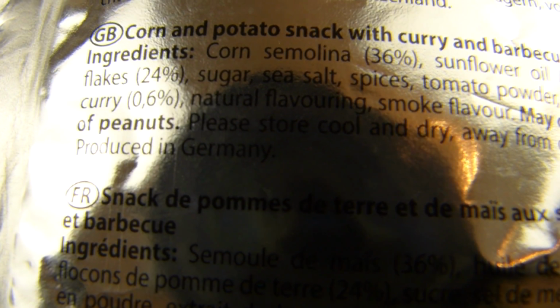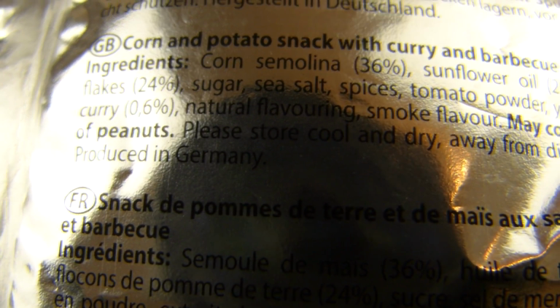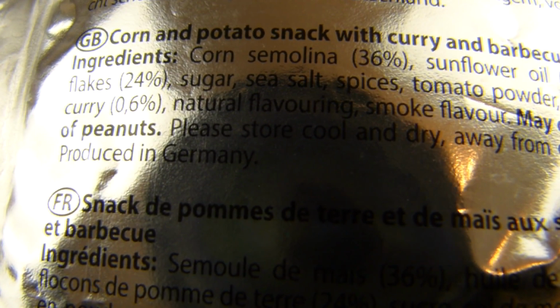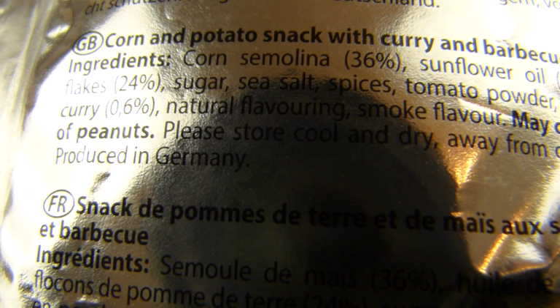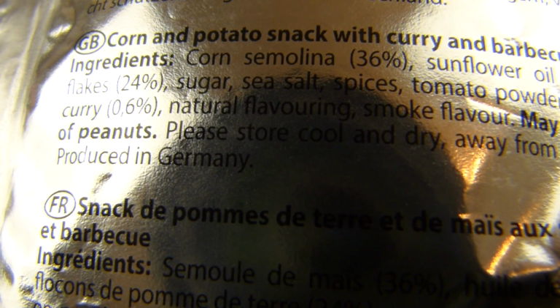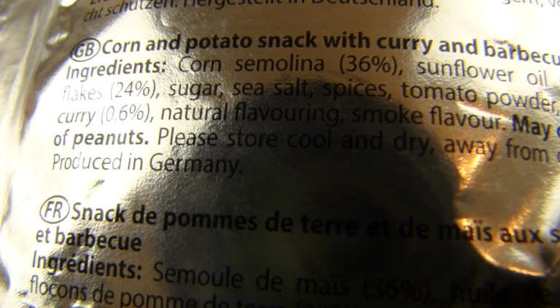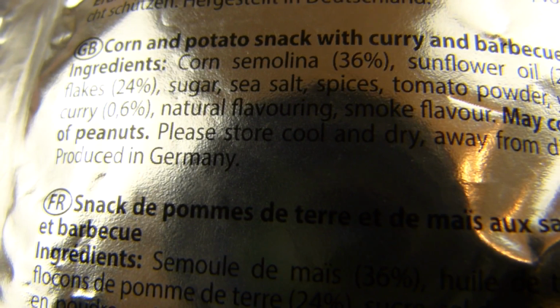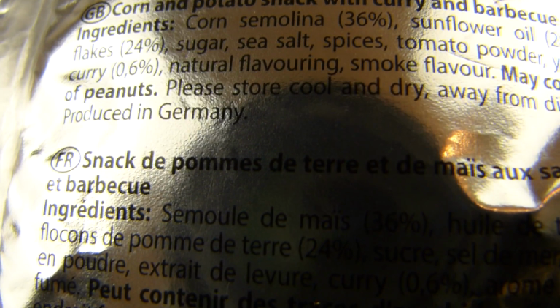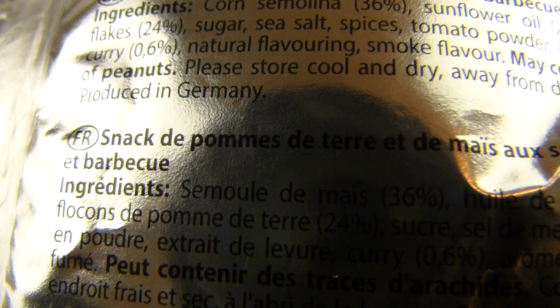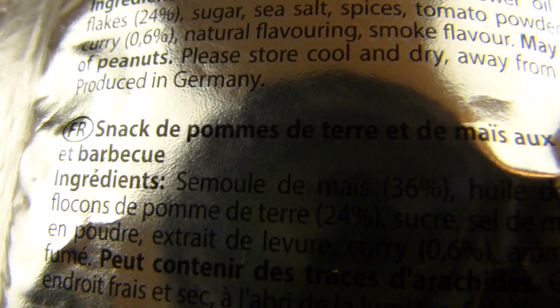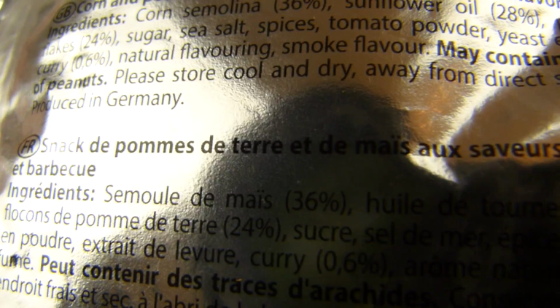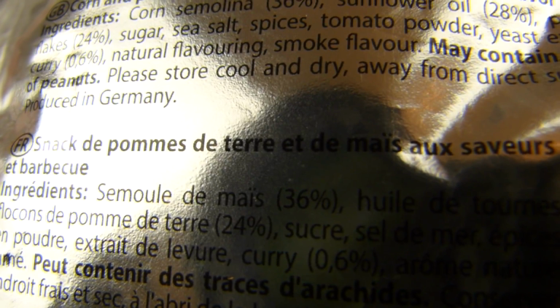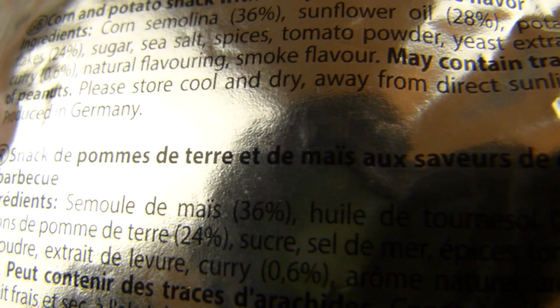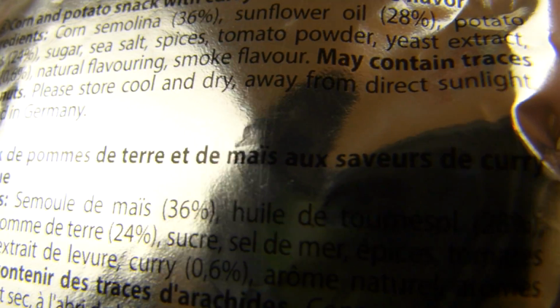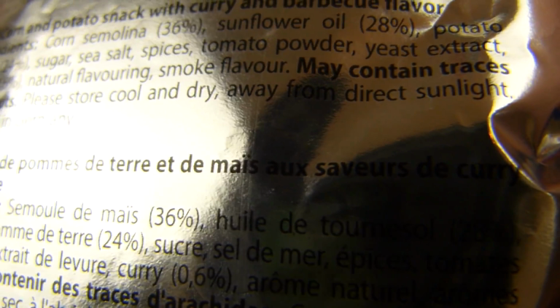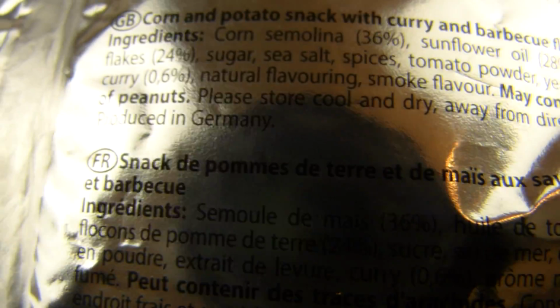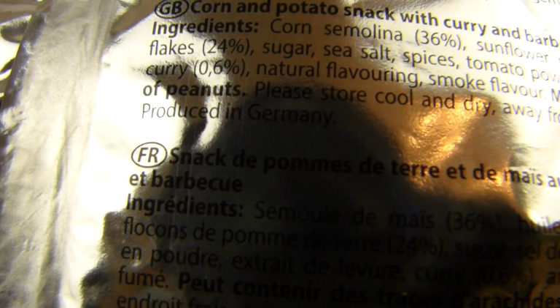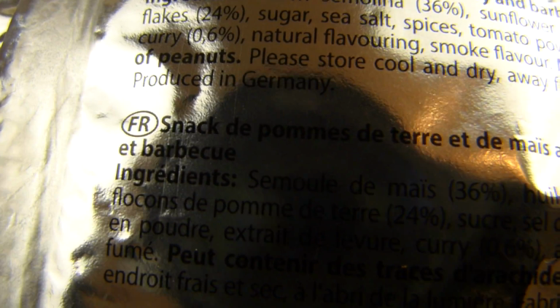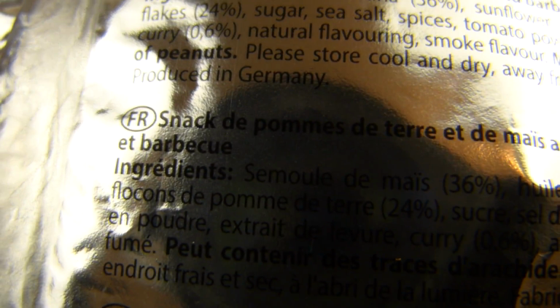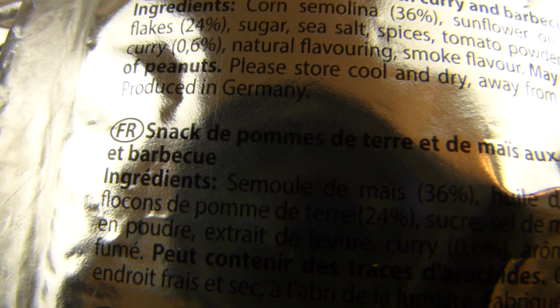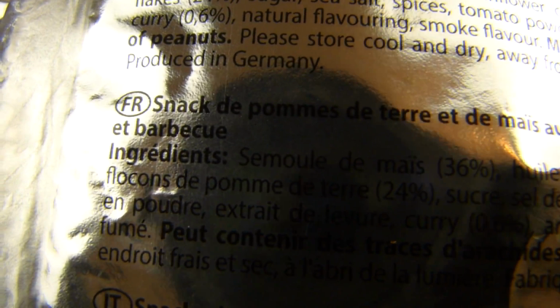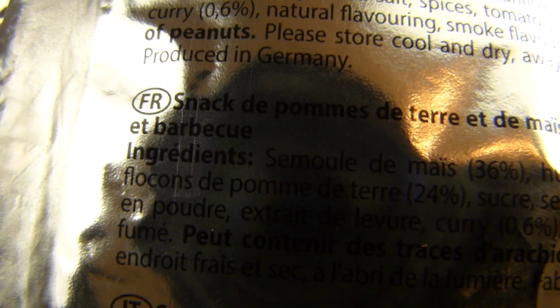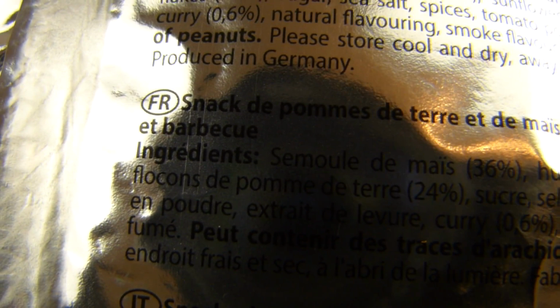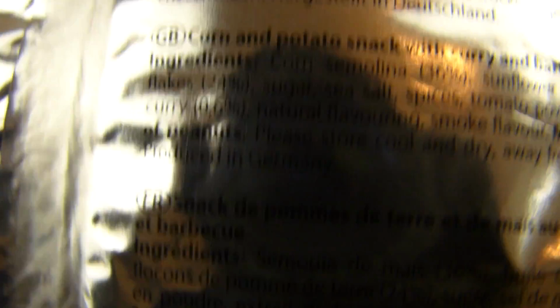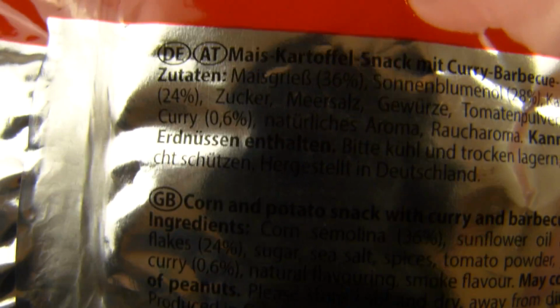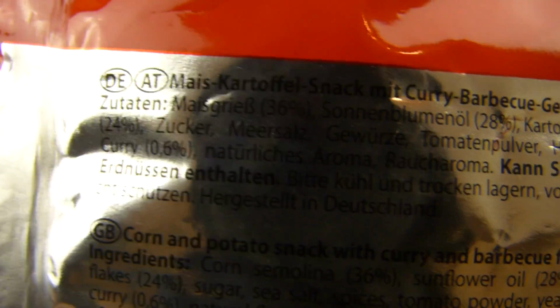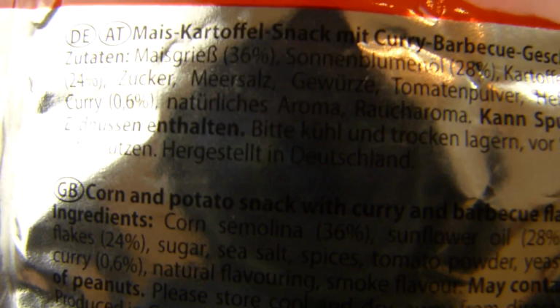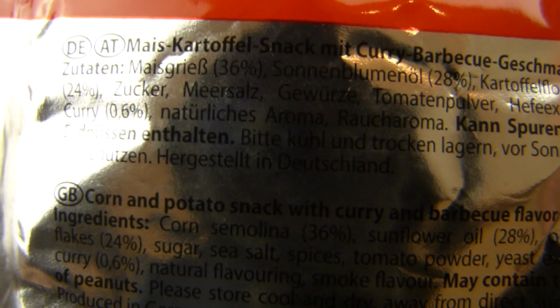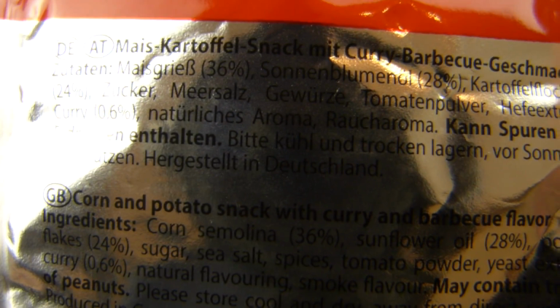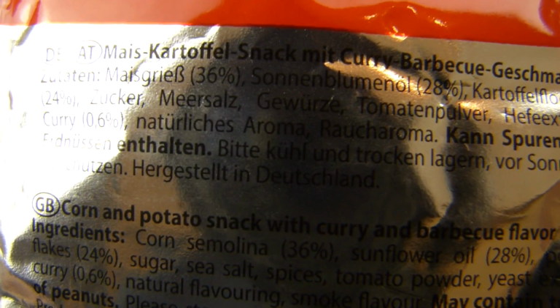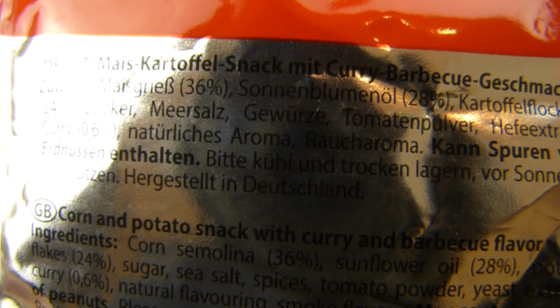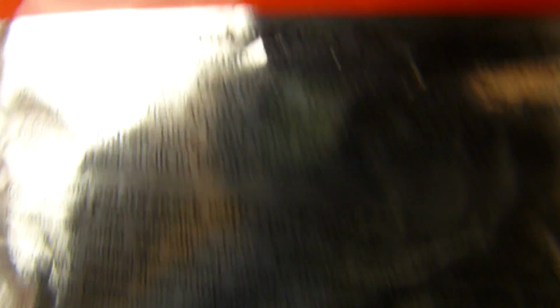Corn semolina 36%, smoke flavor. May contain traces of peanuts. Produced in Germany. In German it's a Mais und Kartoffelsnack.